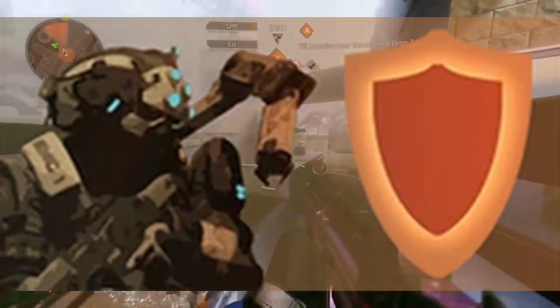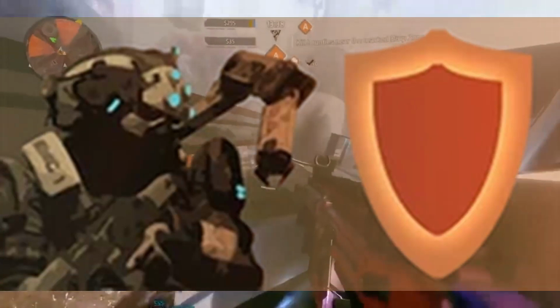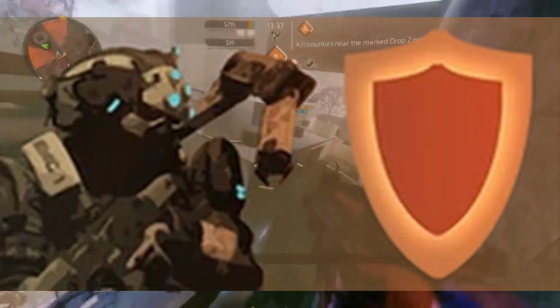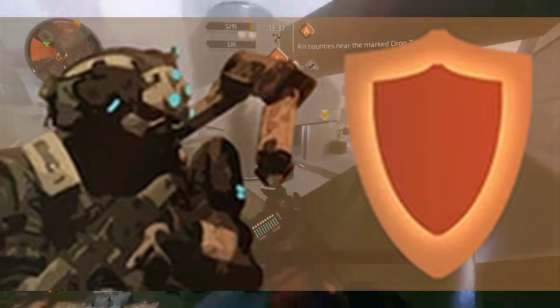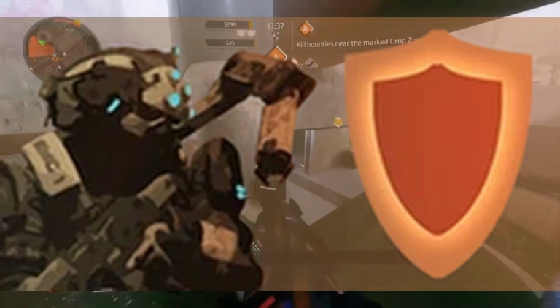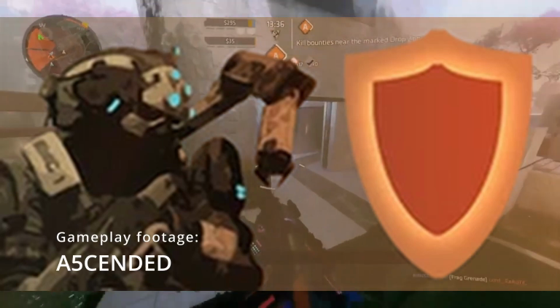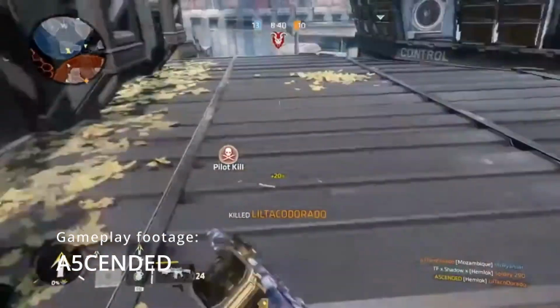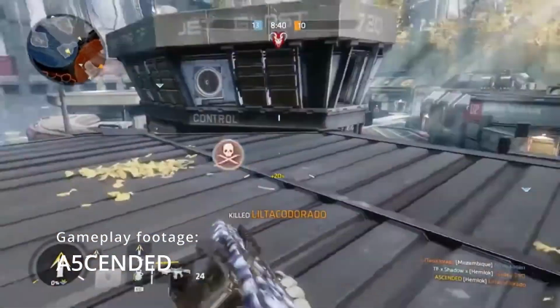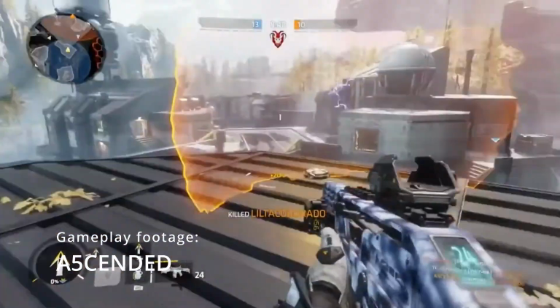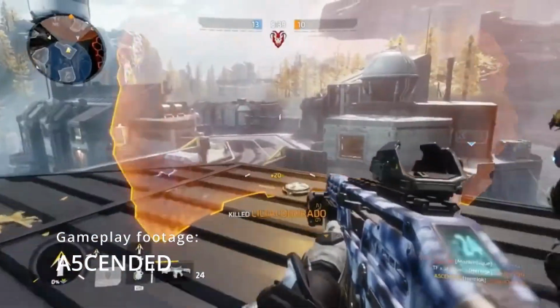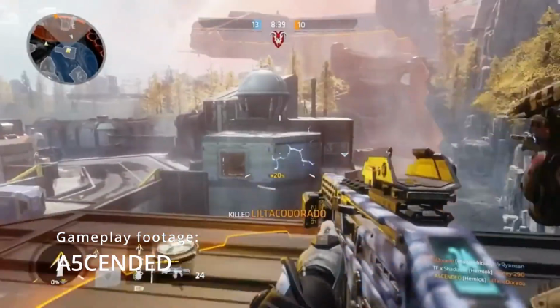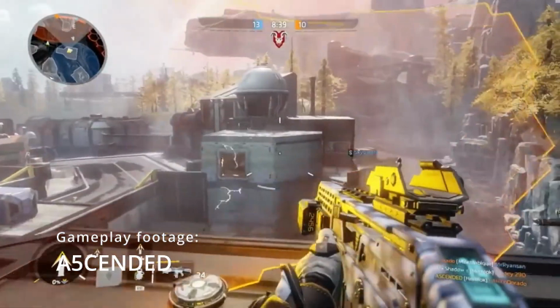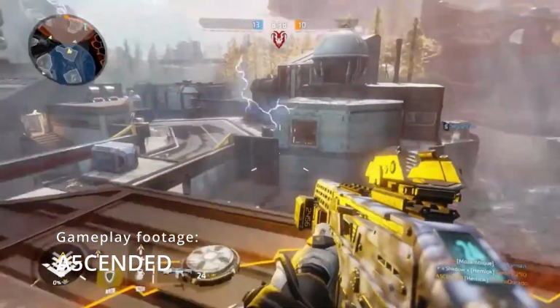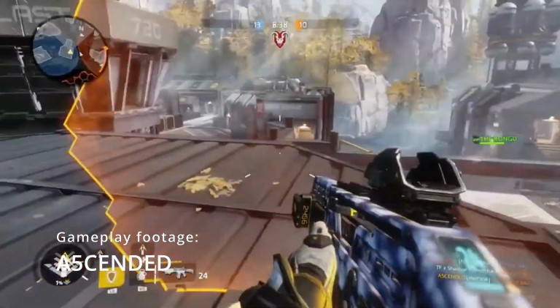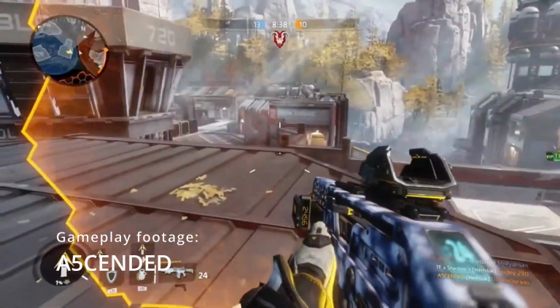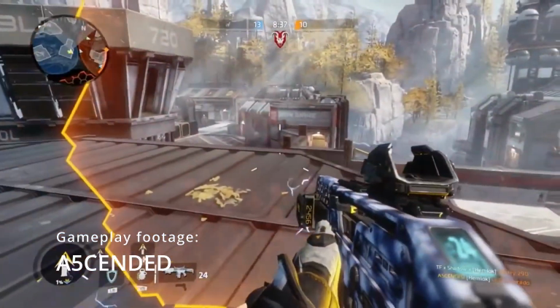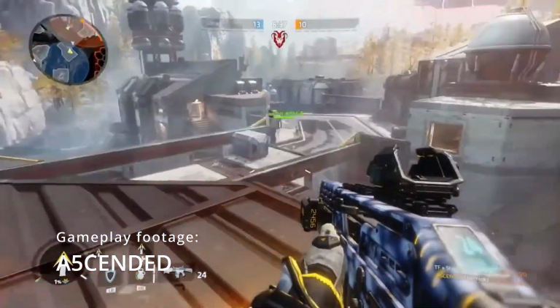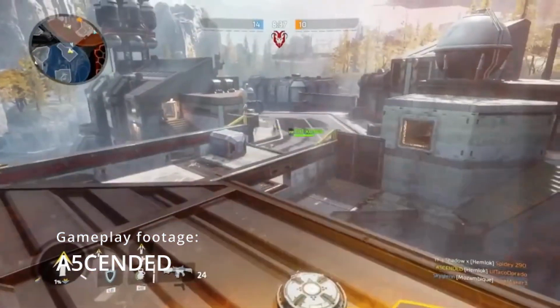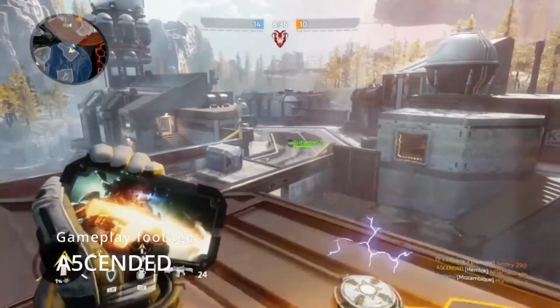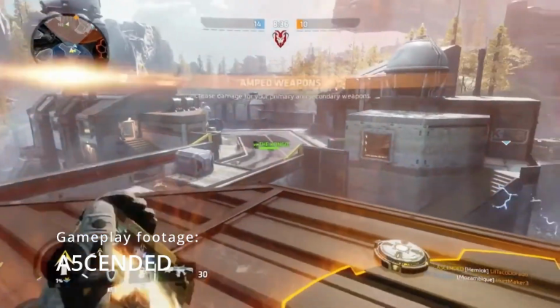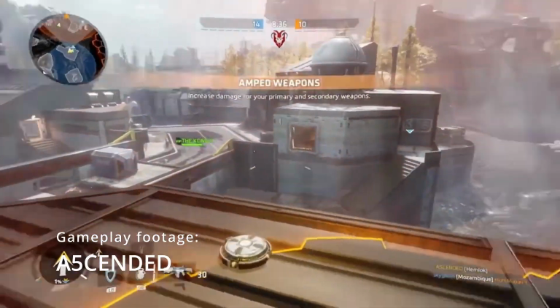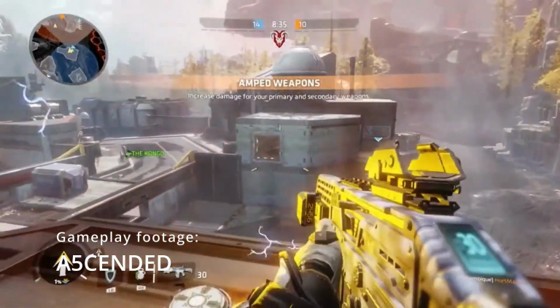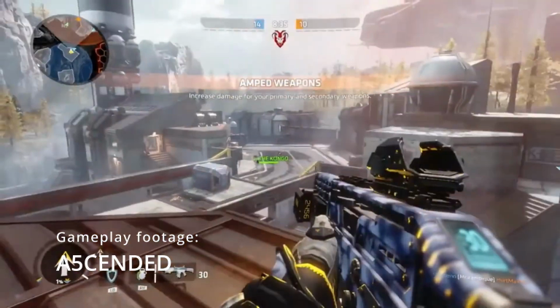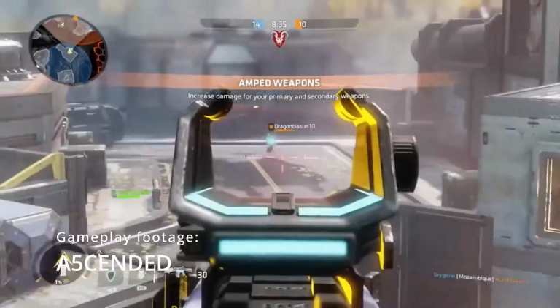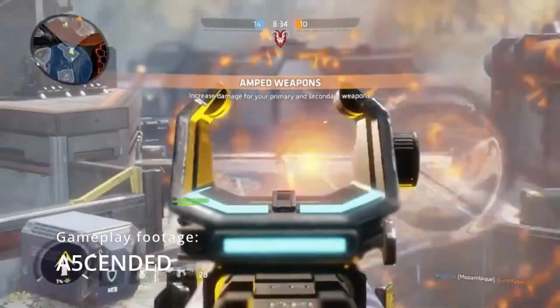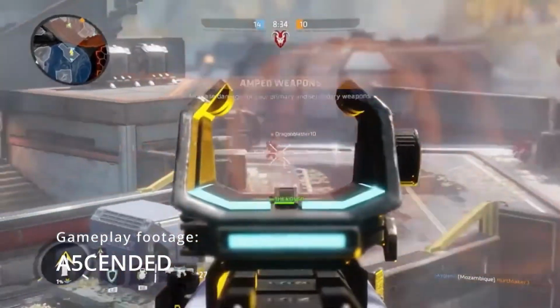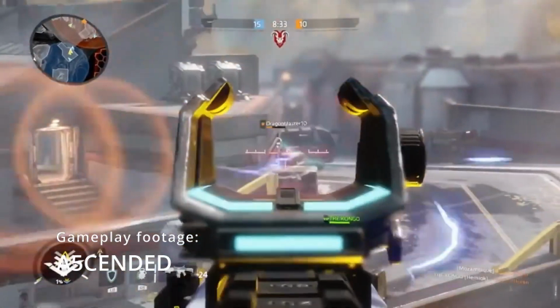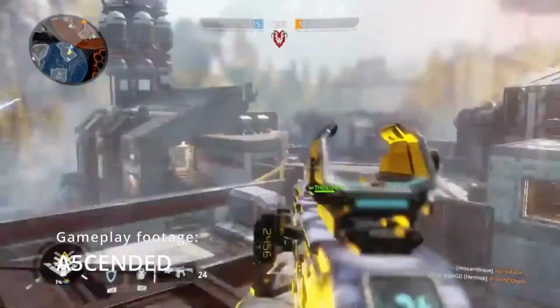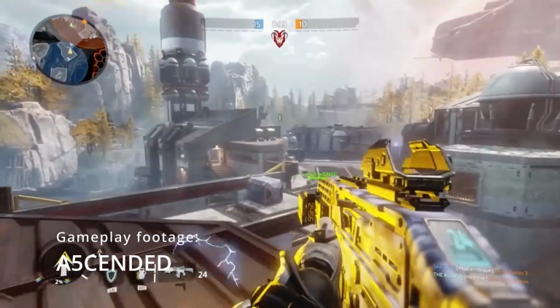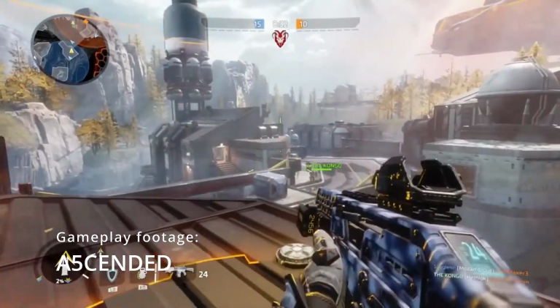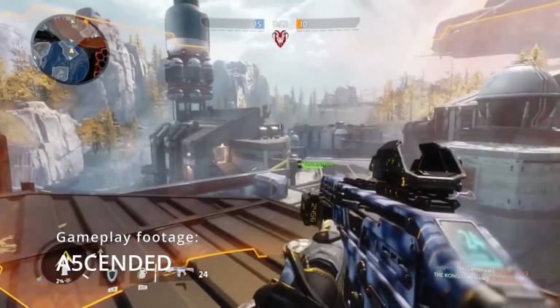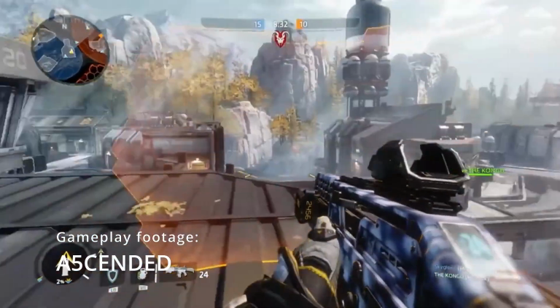A-Wall — a wall that you can fire through. It's pretty situational and boring, as you stand in place instead of moving around, and it takes time to put it down — which is enough to get killed by a Stim user.